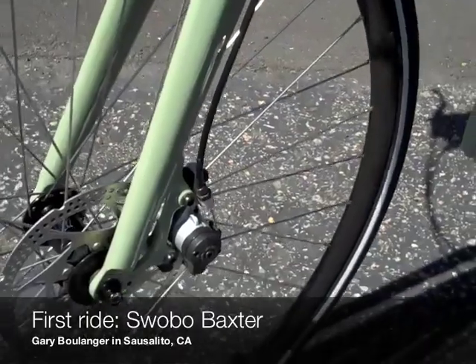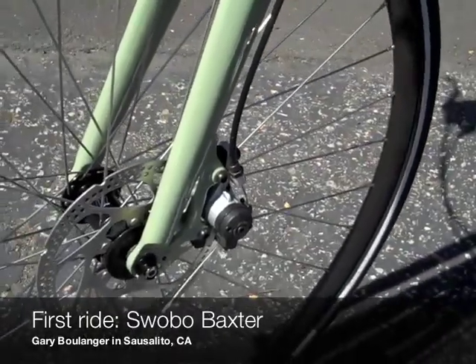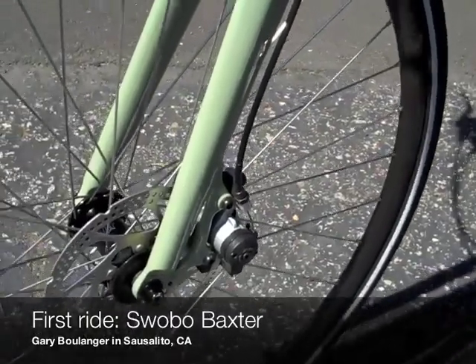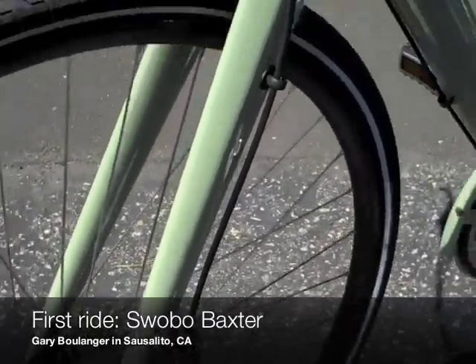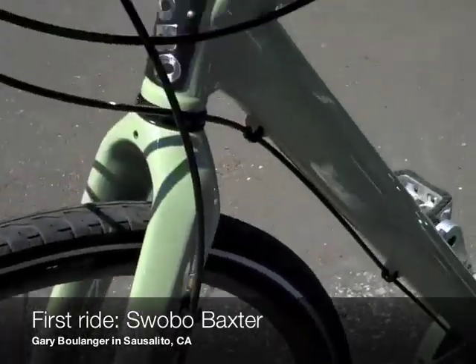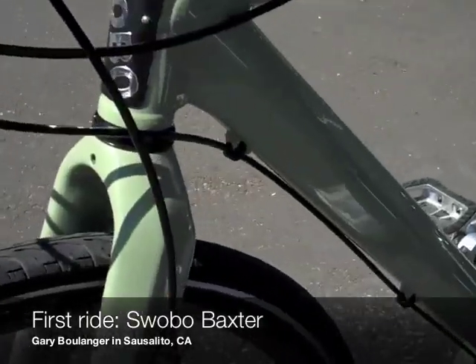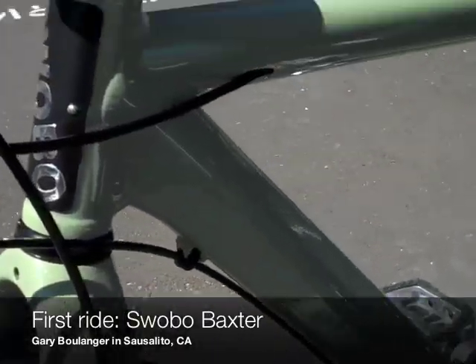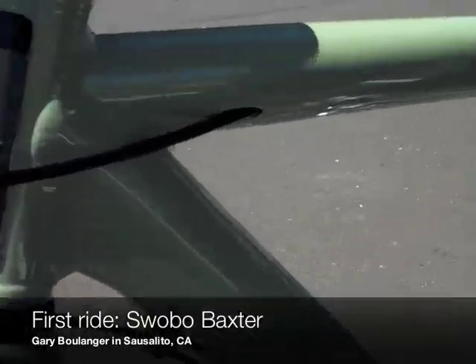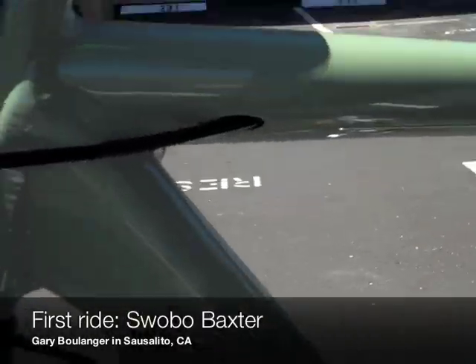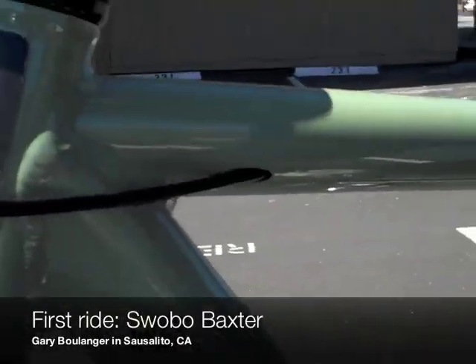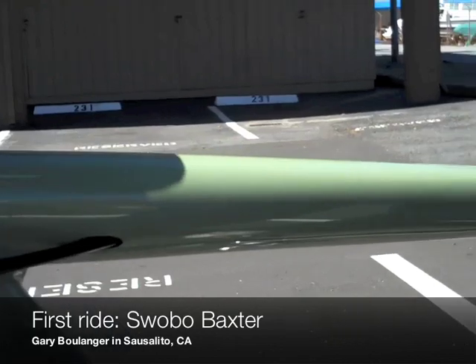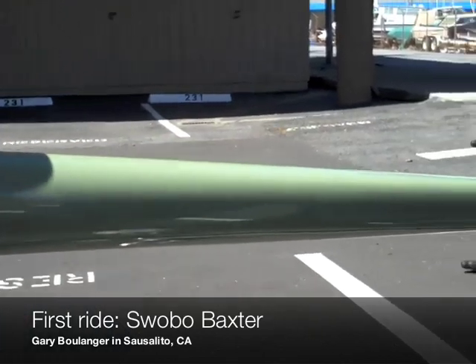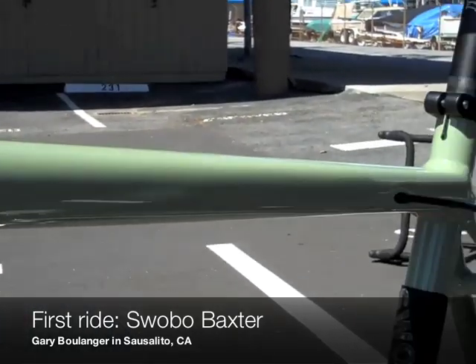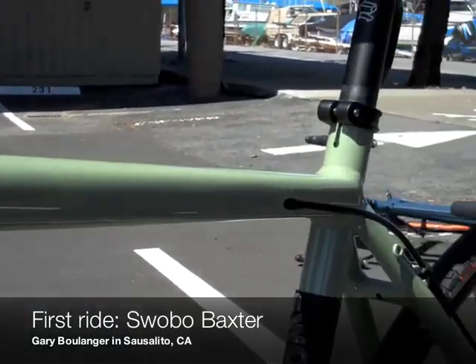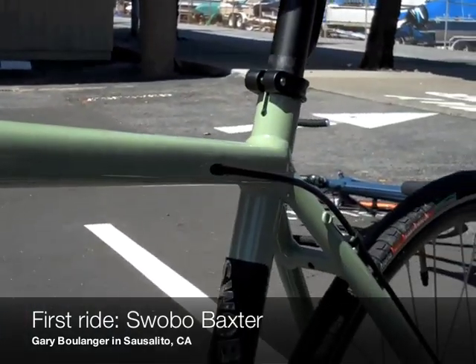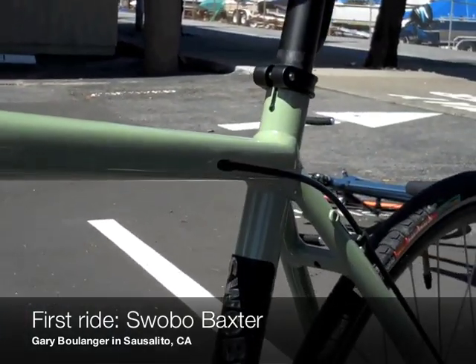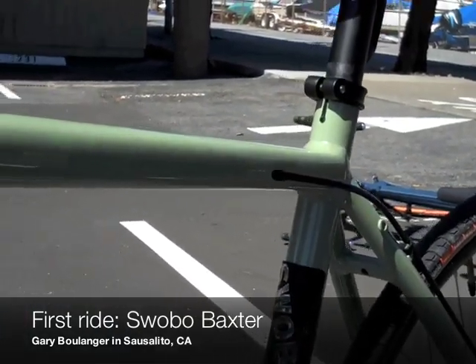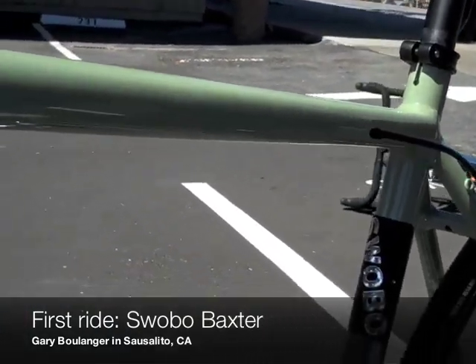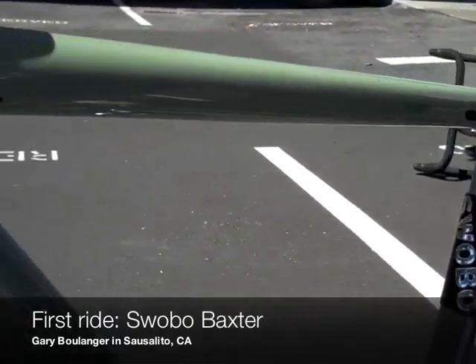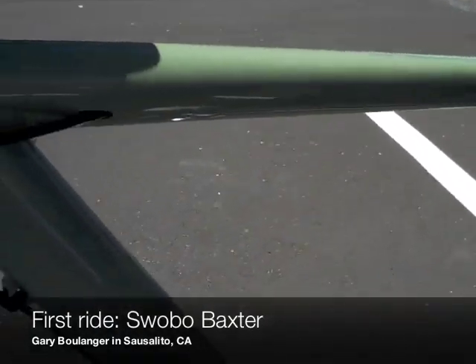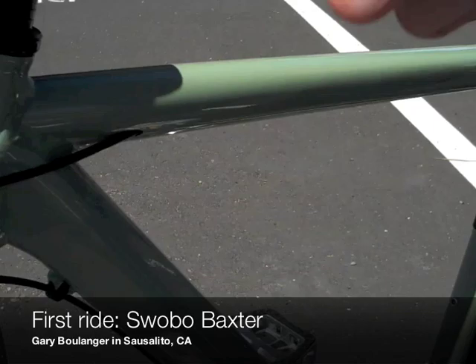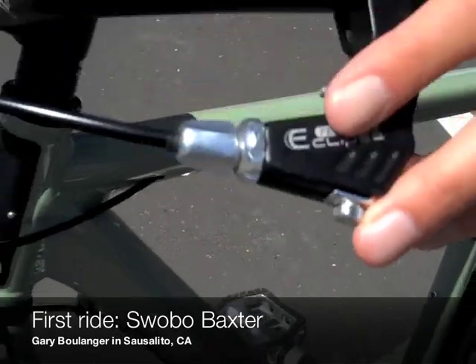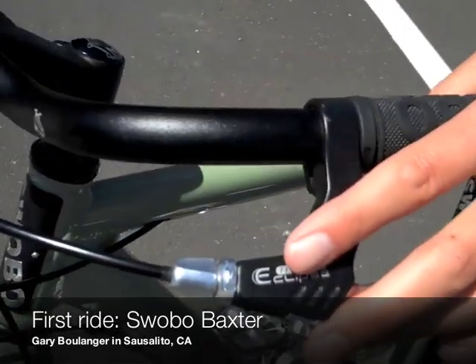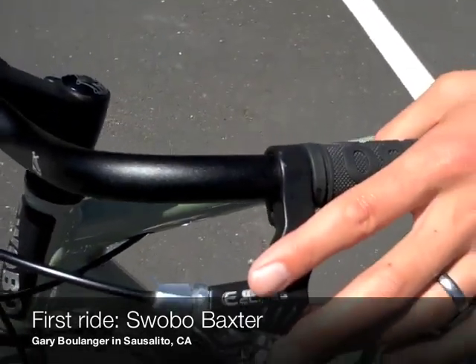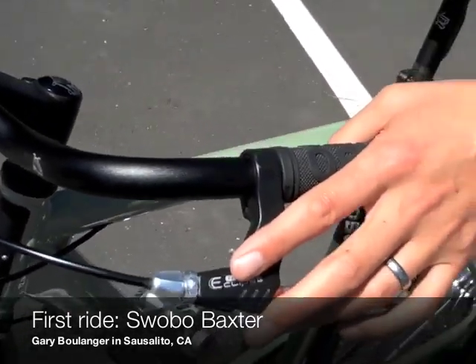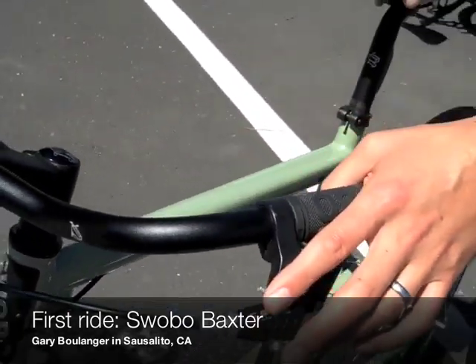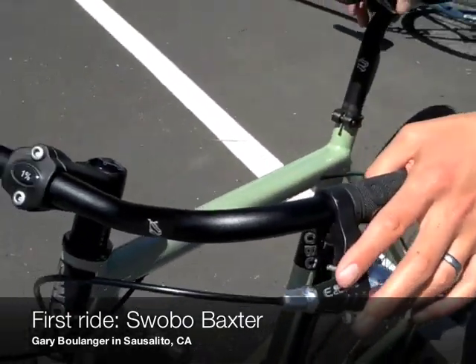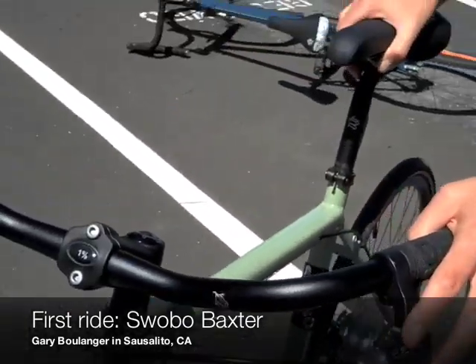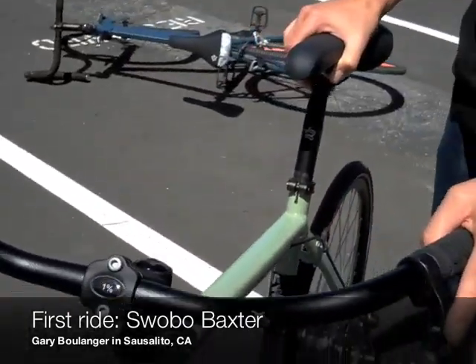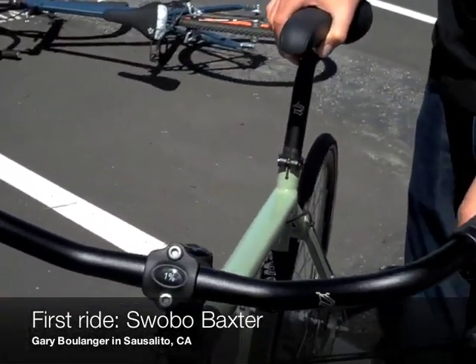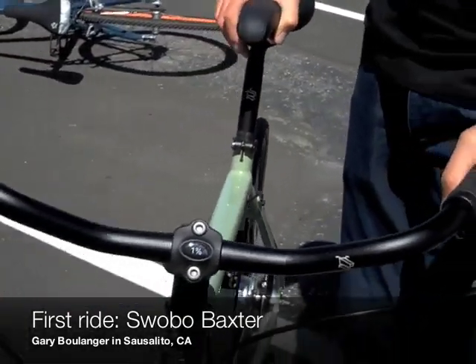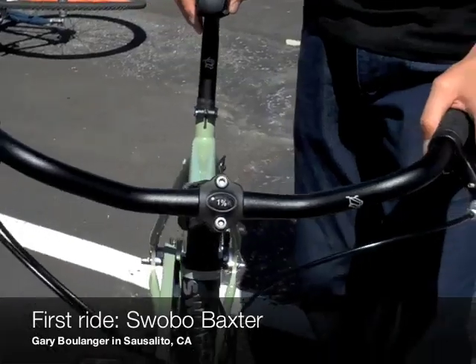The bike itself, after the ride, I found that even though this tester is a tad small for me, the swept back bars, the fork rake, just the layout of the geometry of the bike — I found it to be very comfortable.